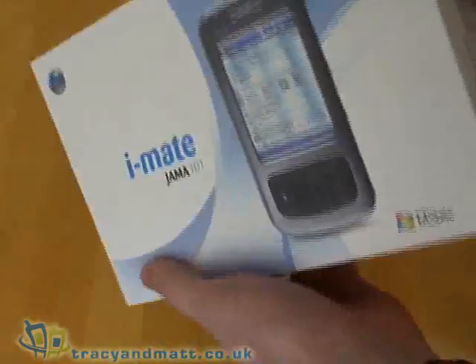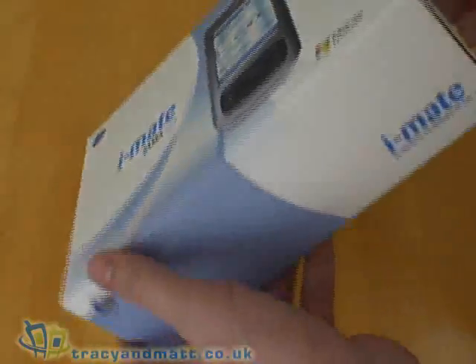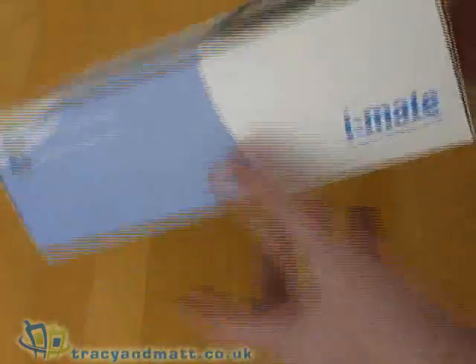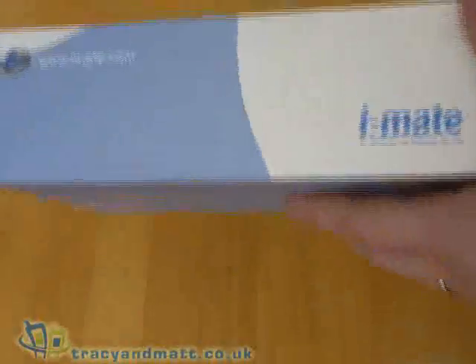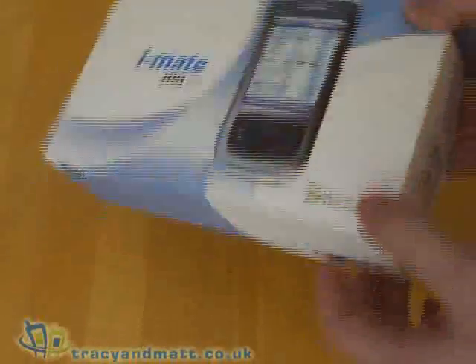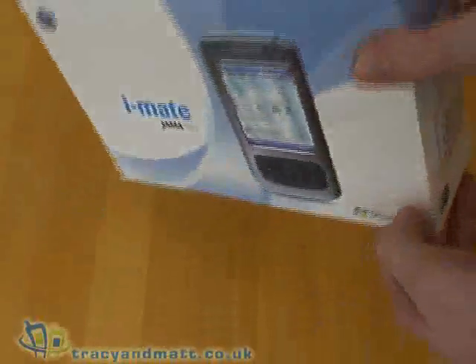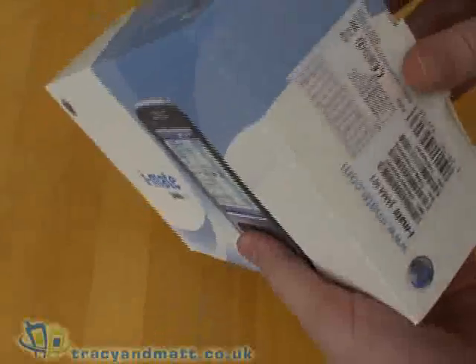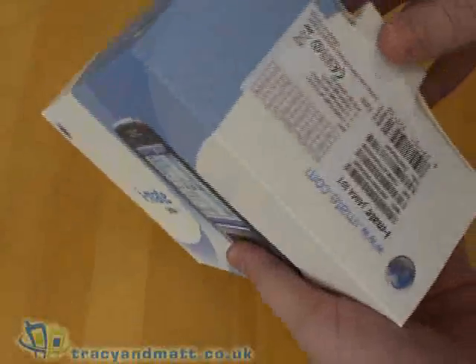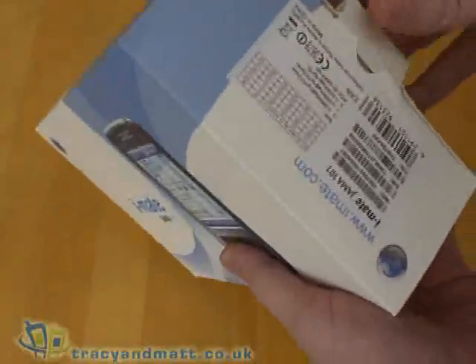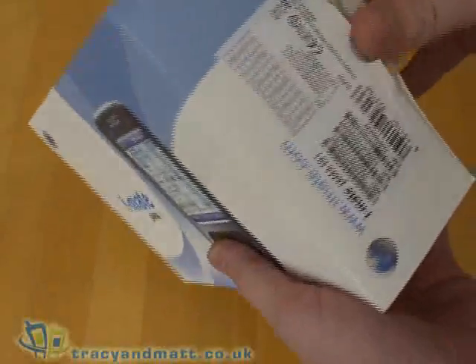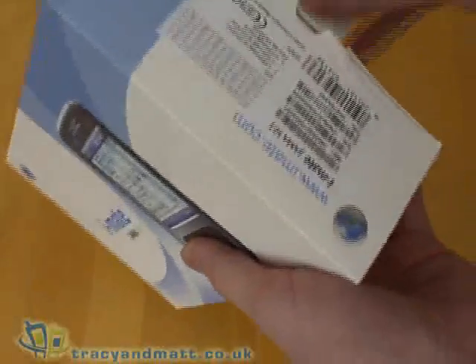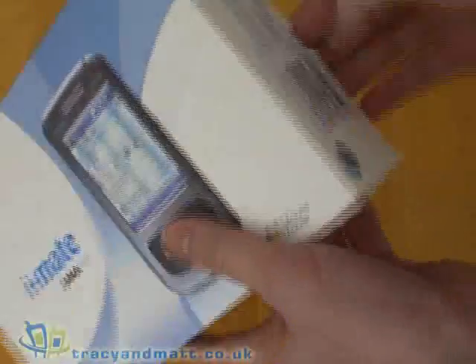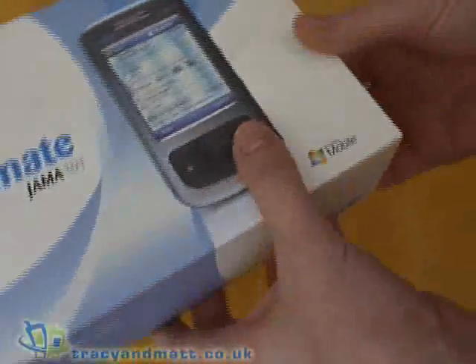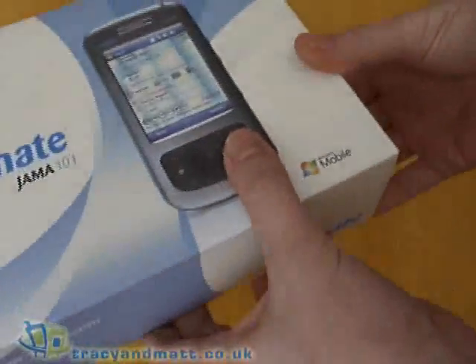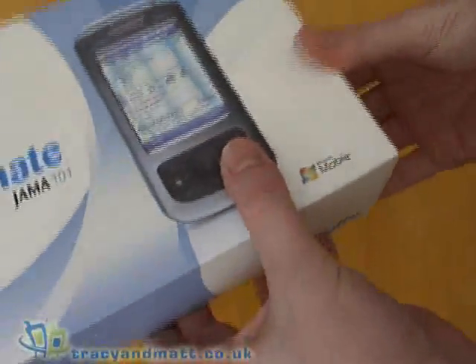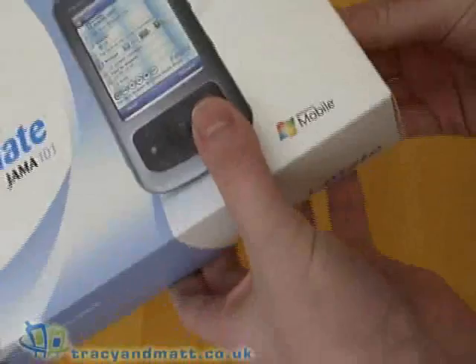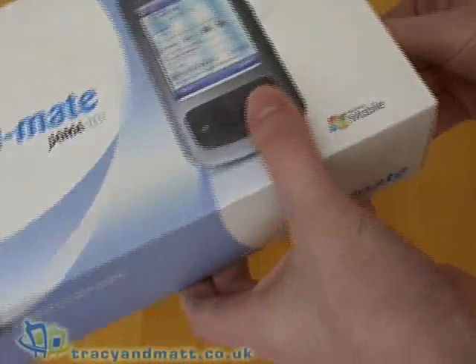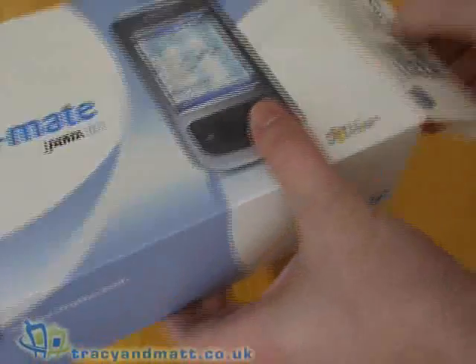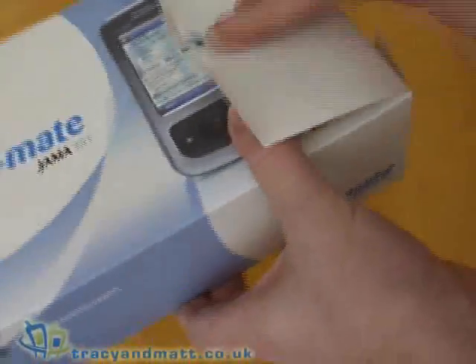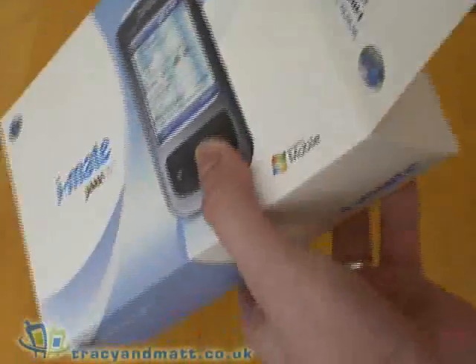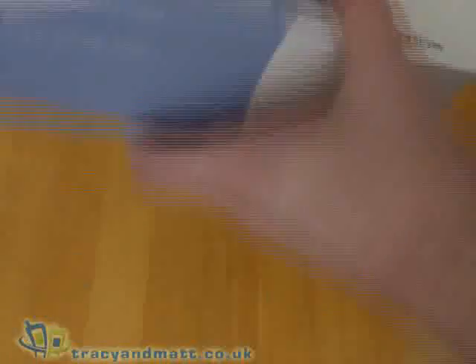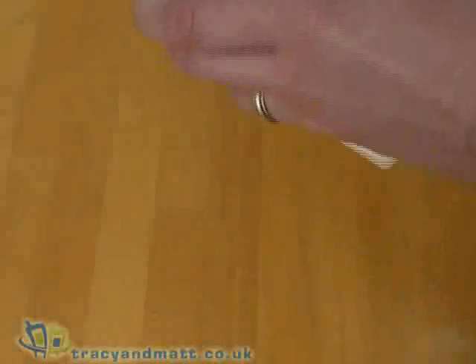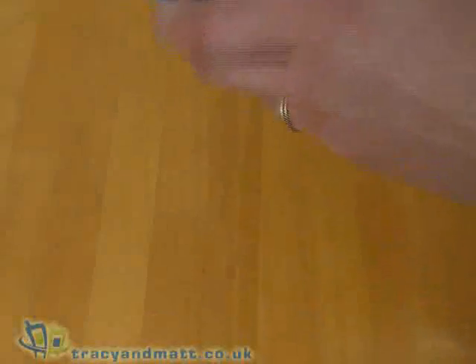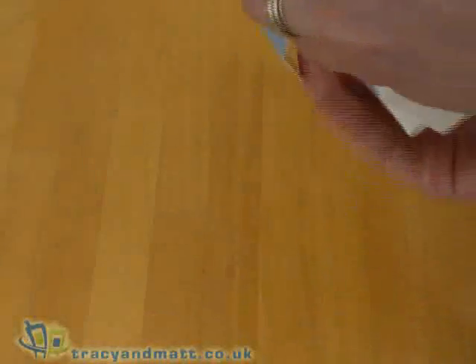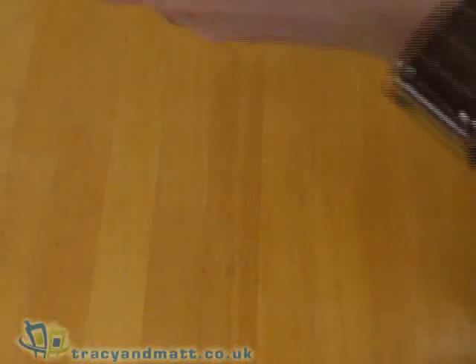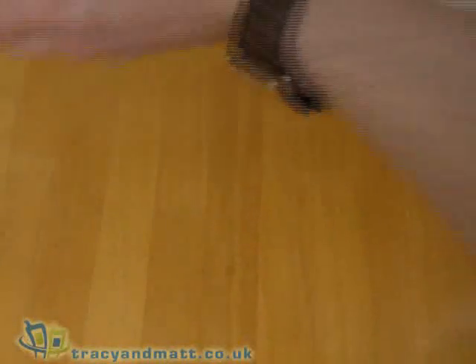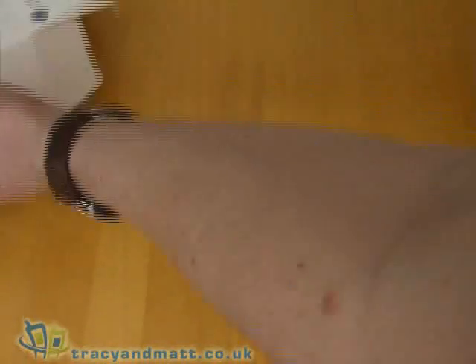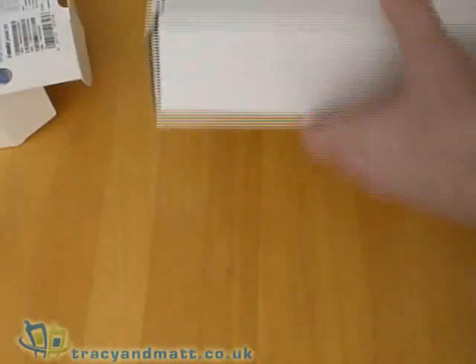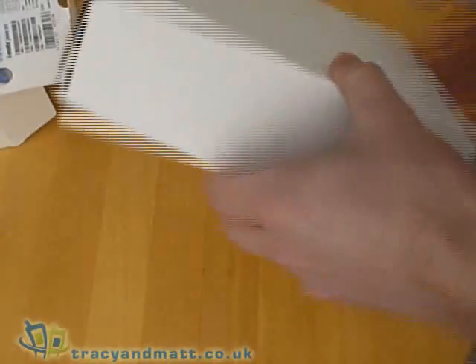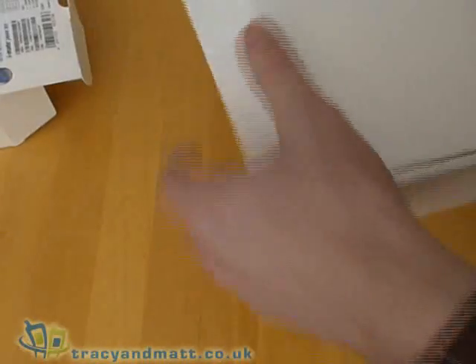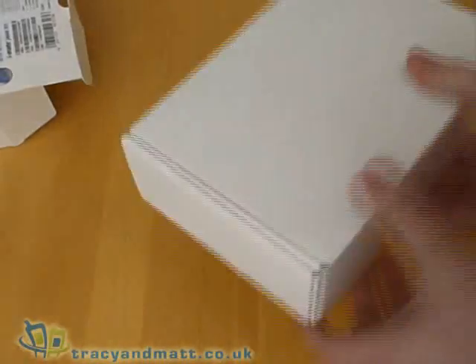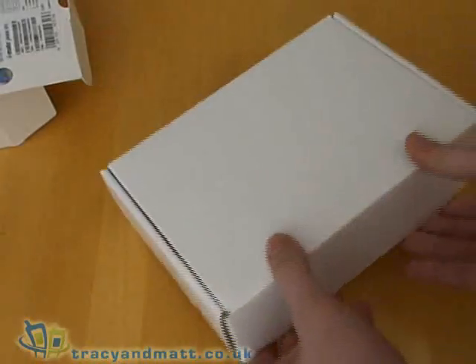As you can see, the box design is pretty standard iMate stuff. If we have a look inside, this is what we get with the device.